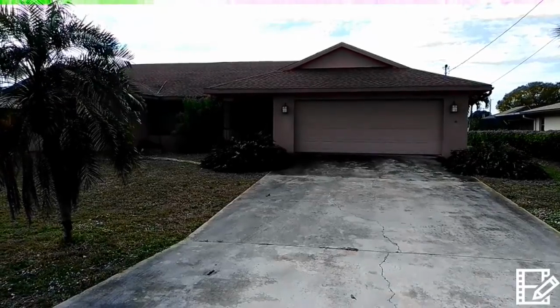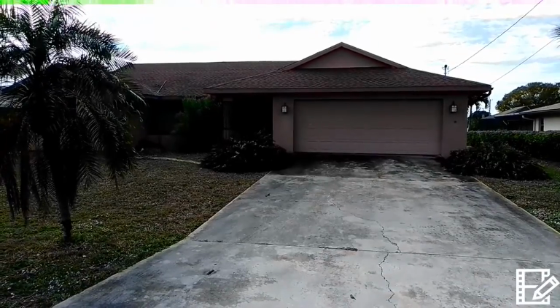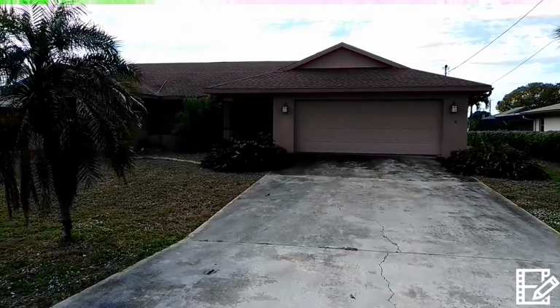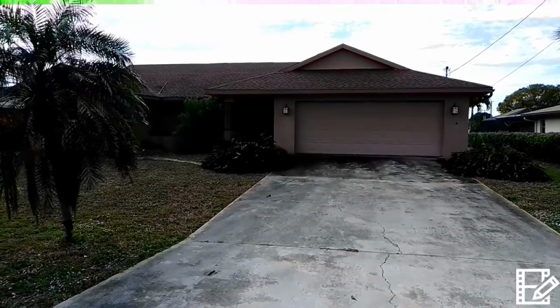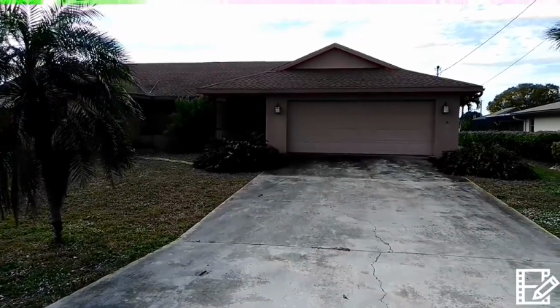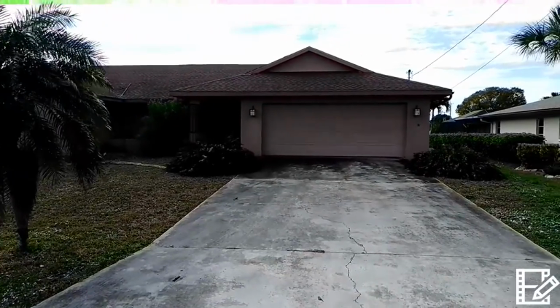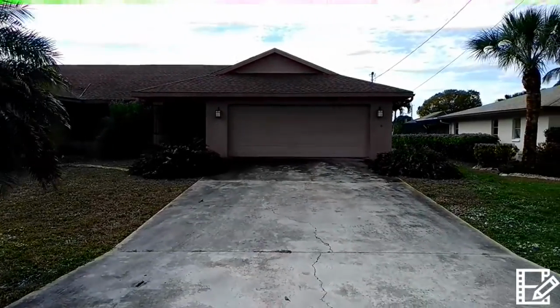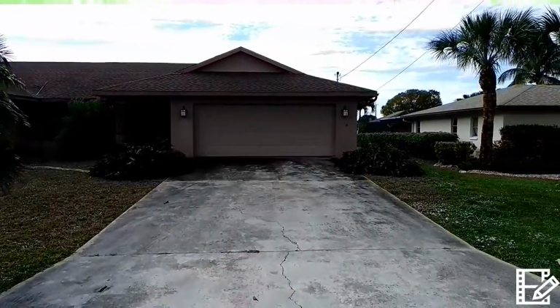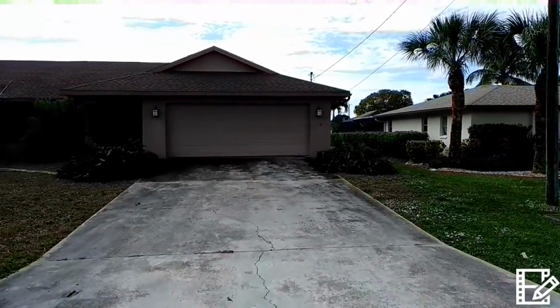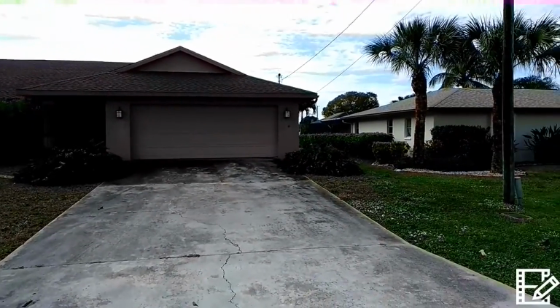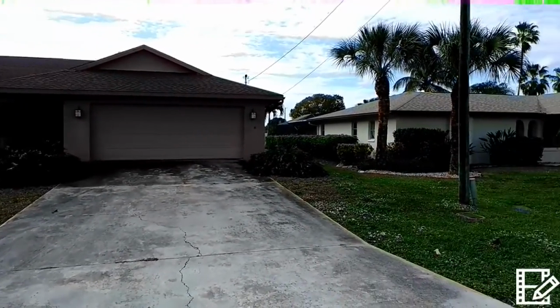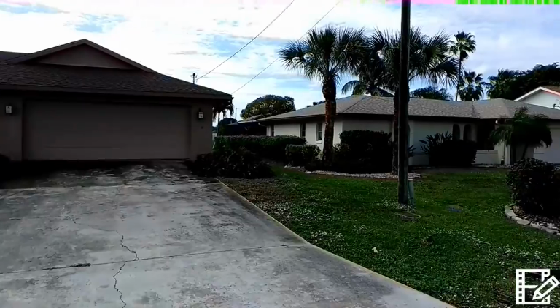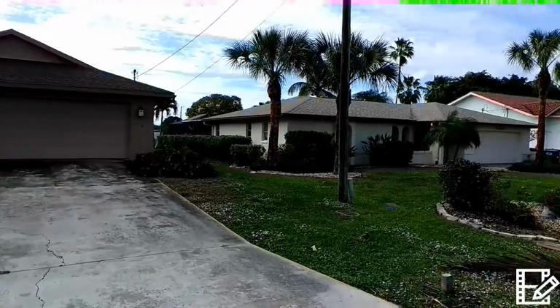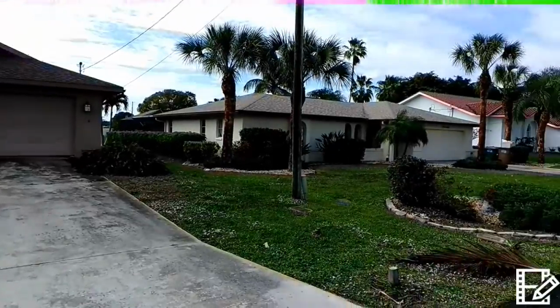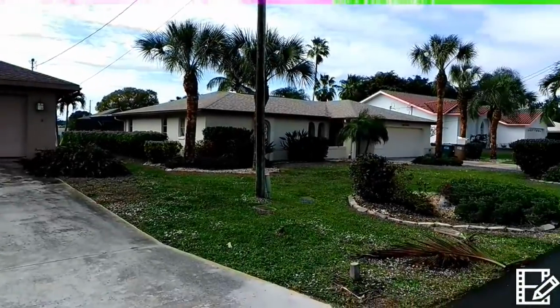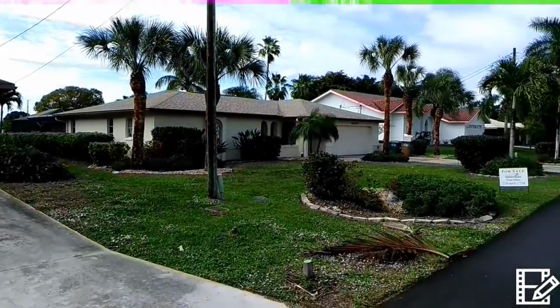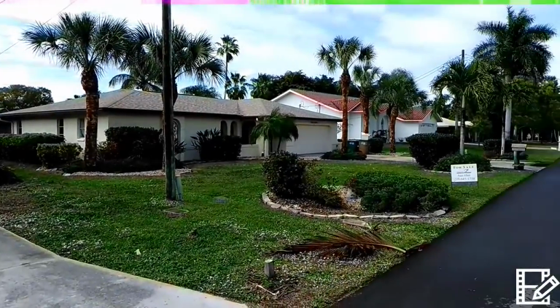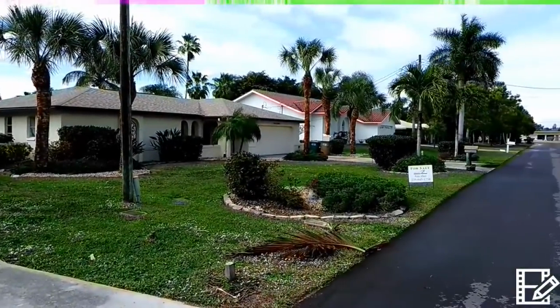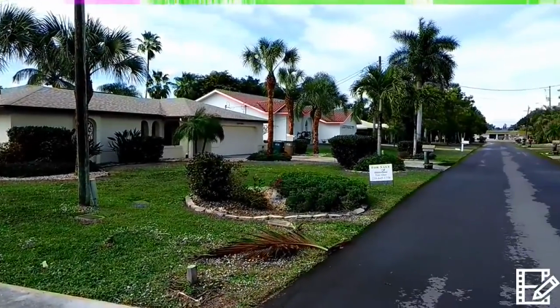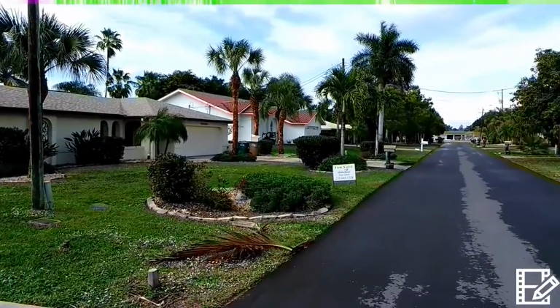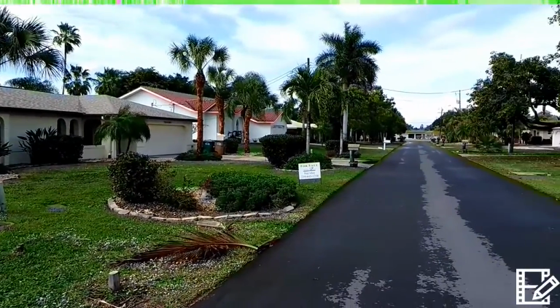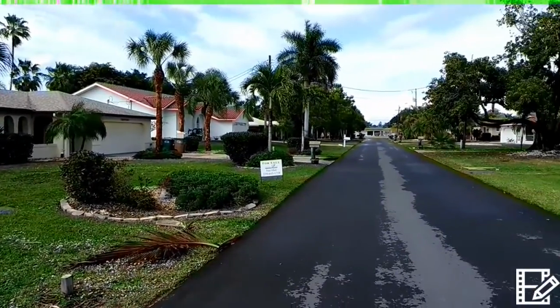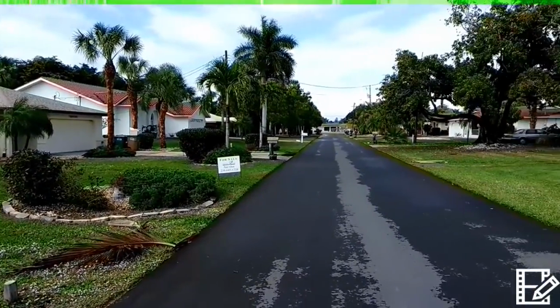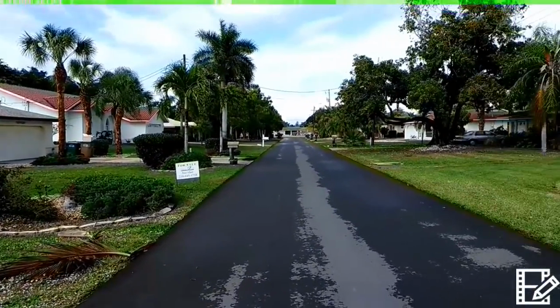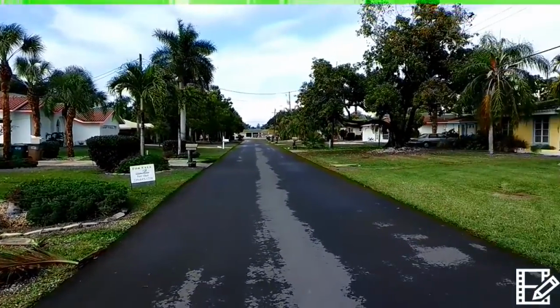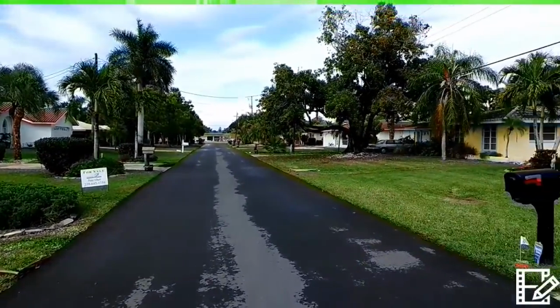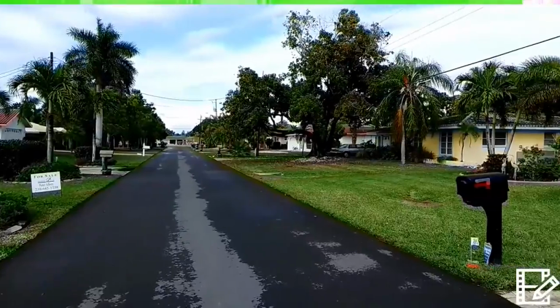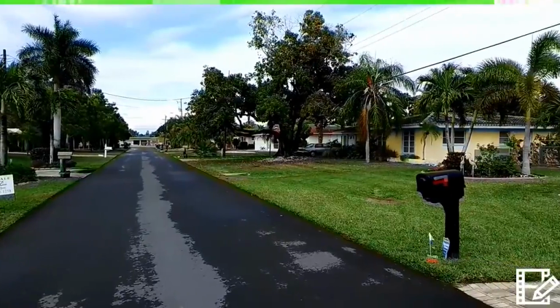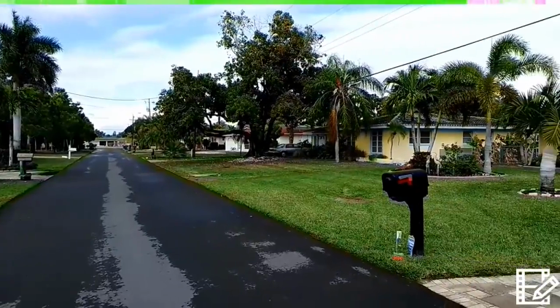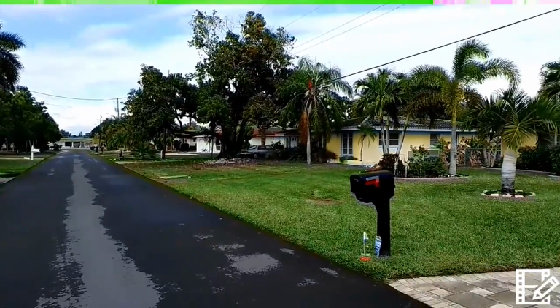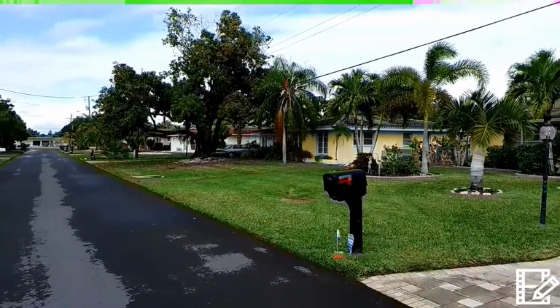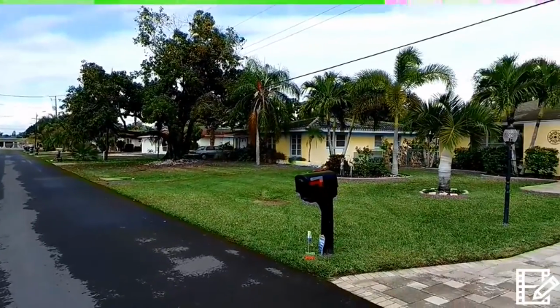Okay, Bob. Here's the front — giving you the 360. Same neighborhood as the last two, just a few blocks away.